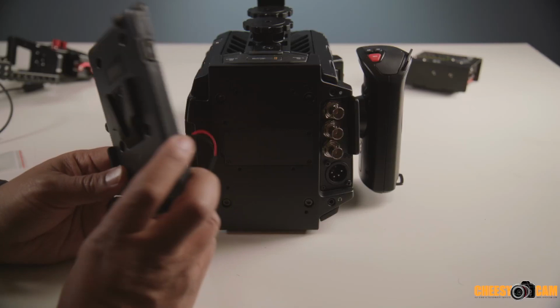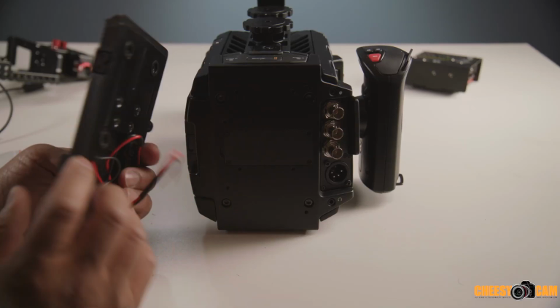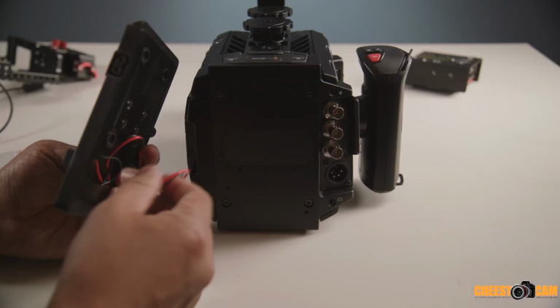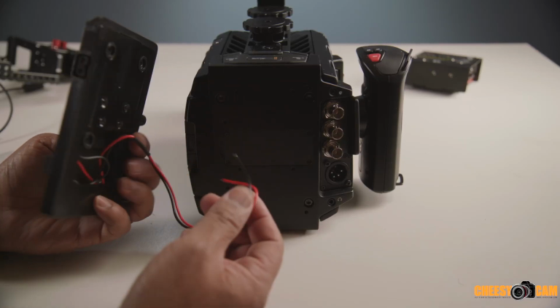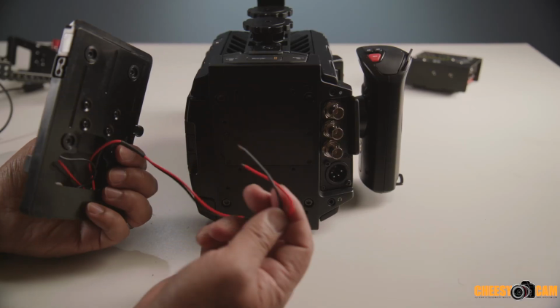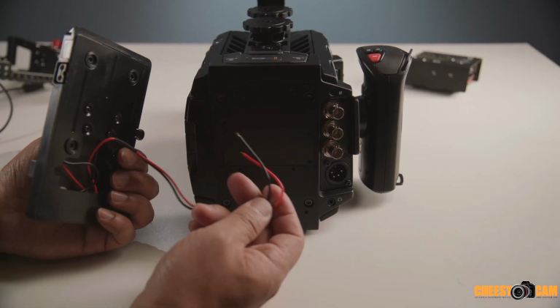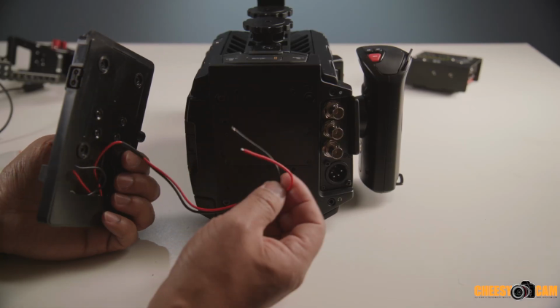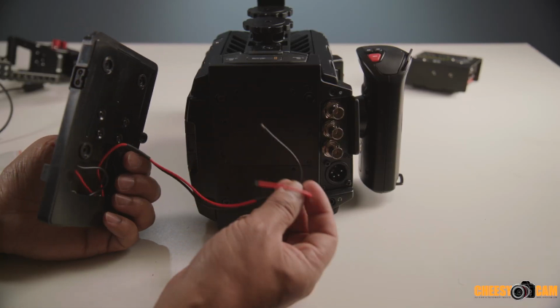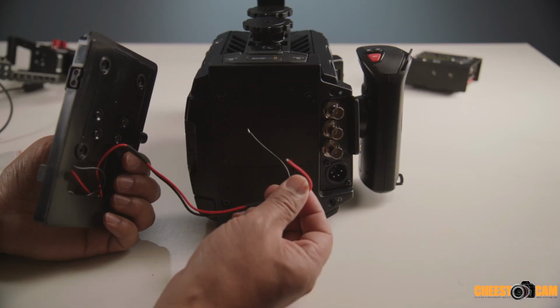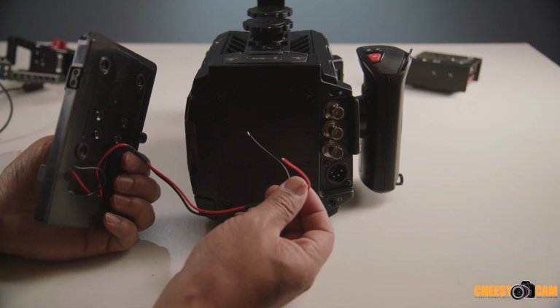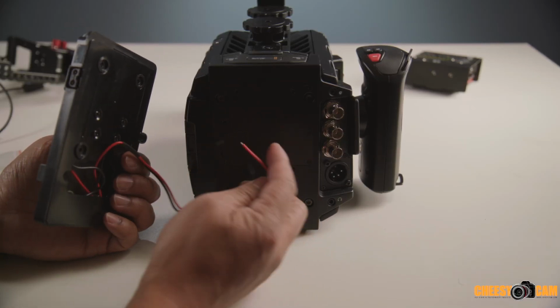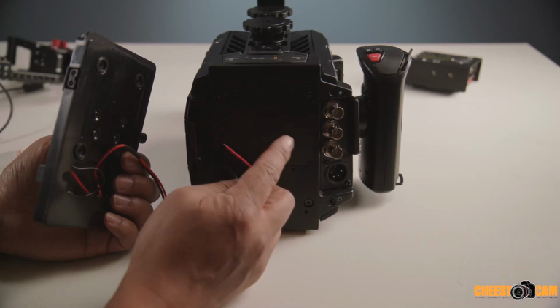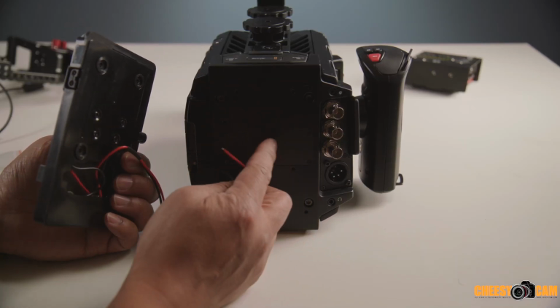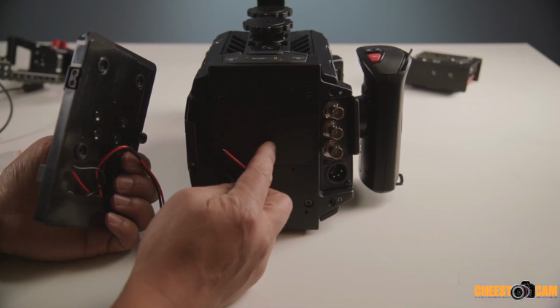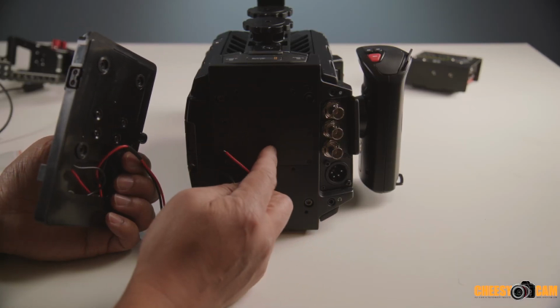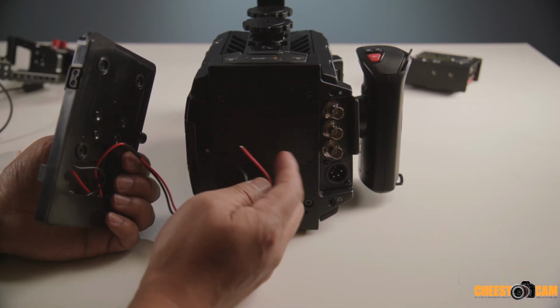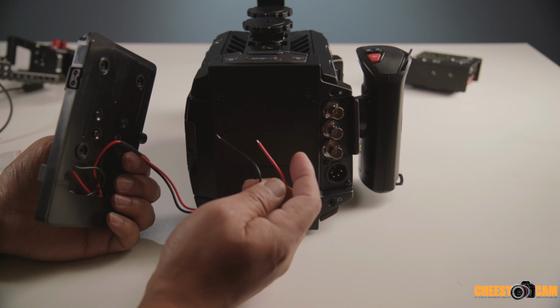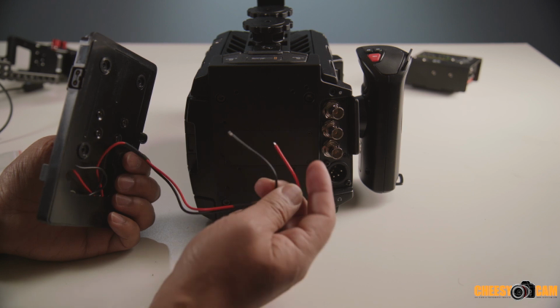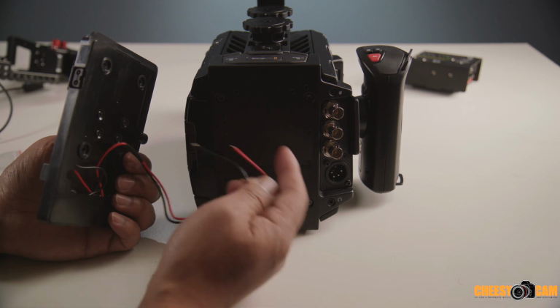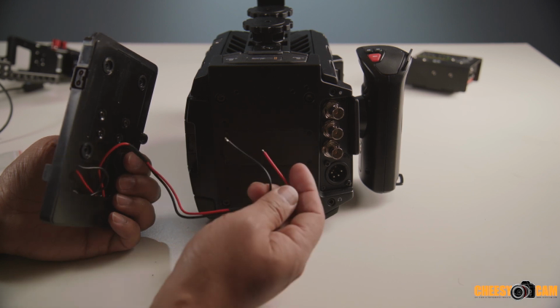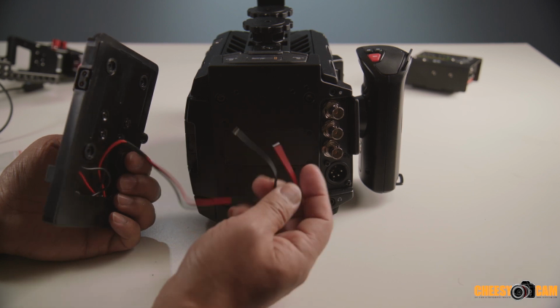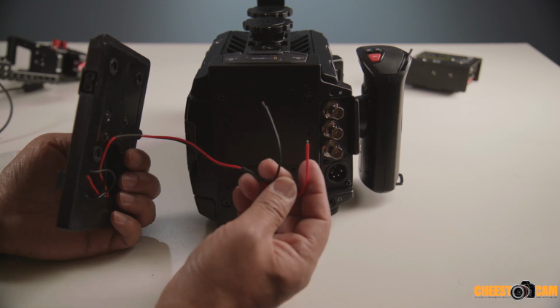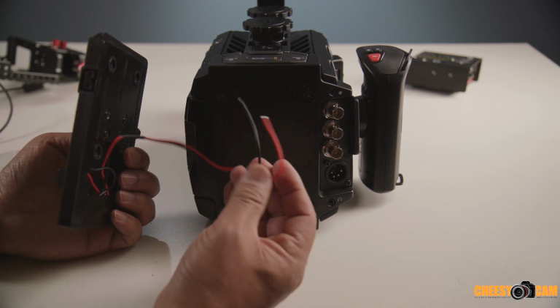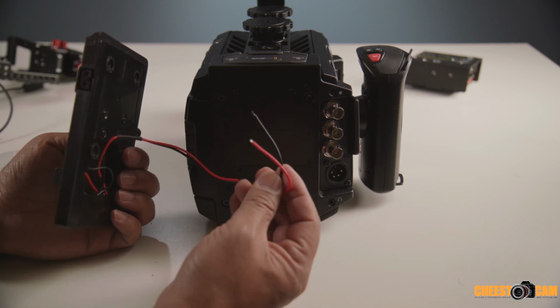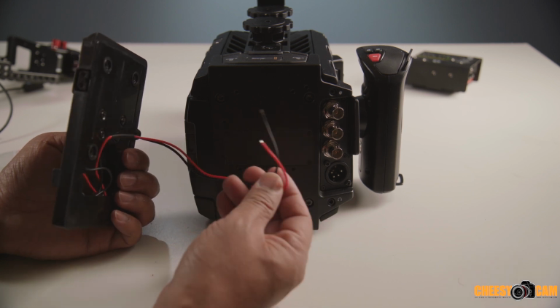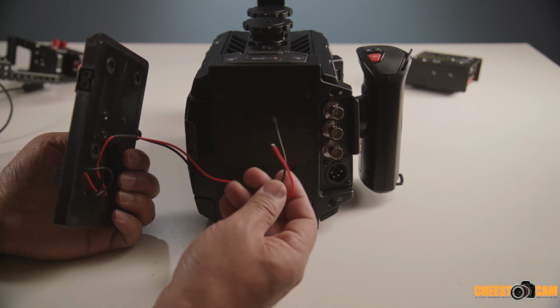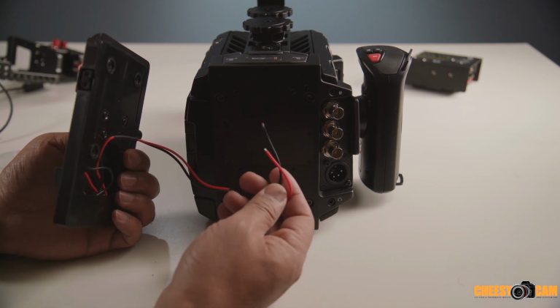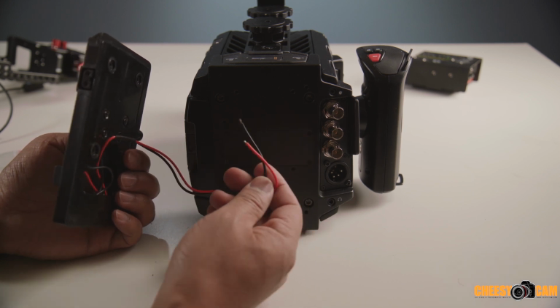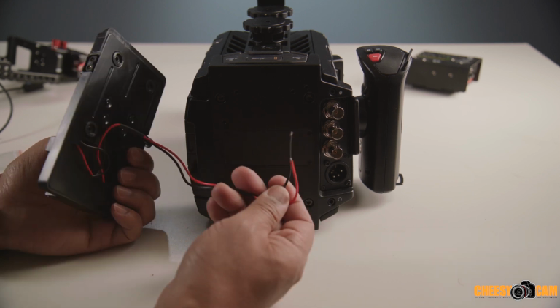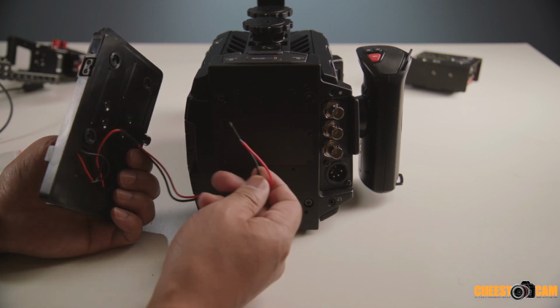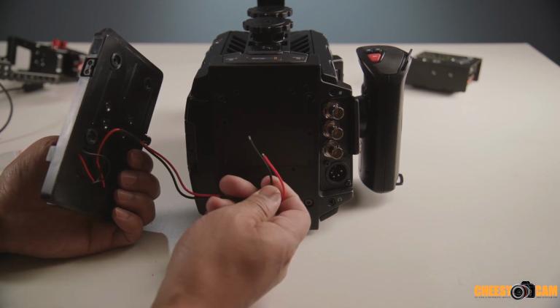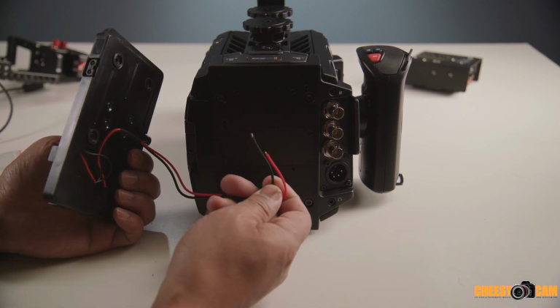We're going to walk through the steps of connecting it. You just have positive, negative. There's a bunch of cables in here. We're just going to attach that up and then we may have to do a little bit of soldering, but we should be okay.